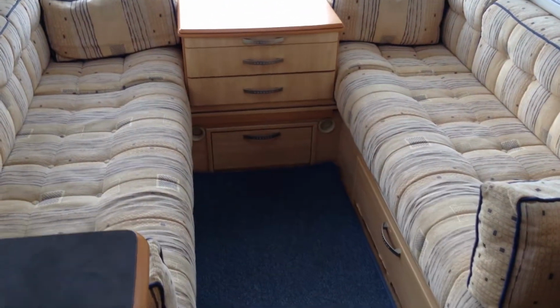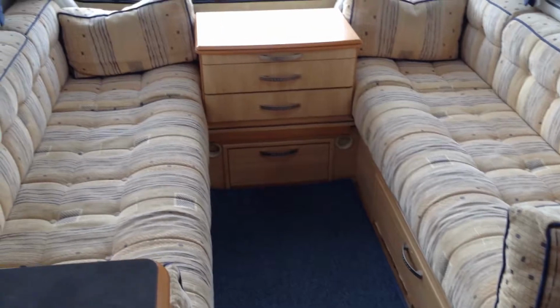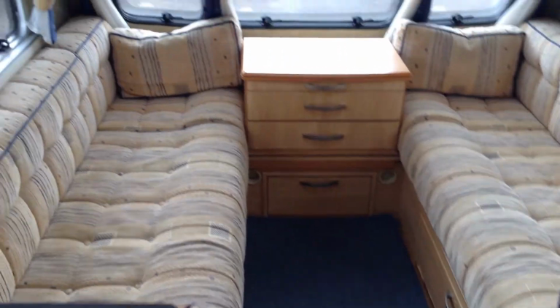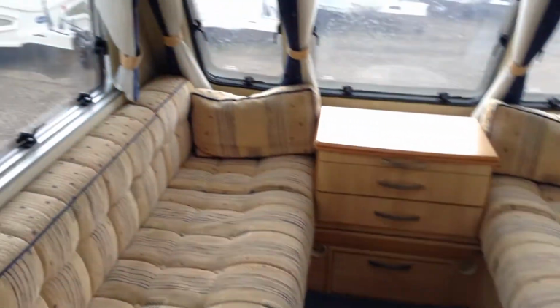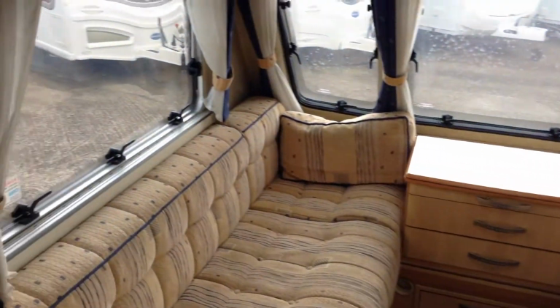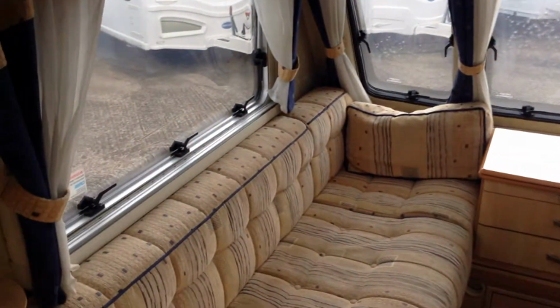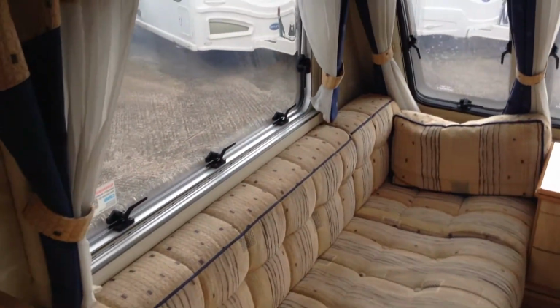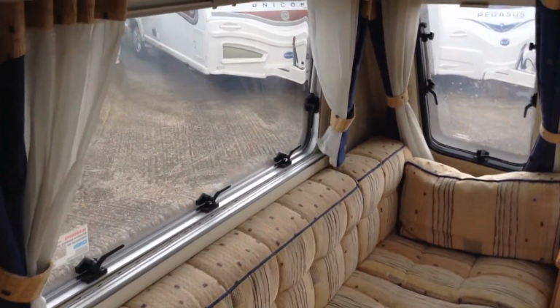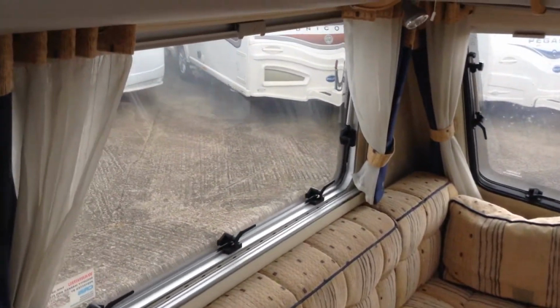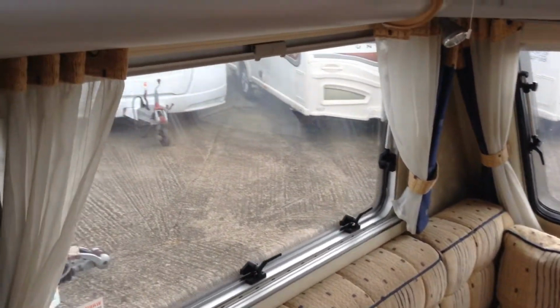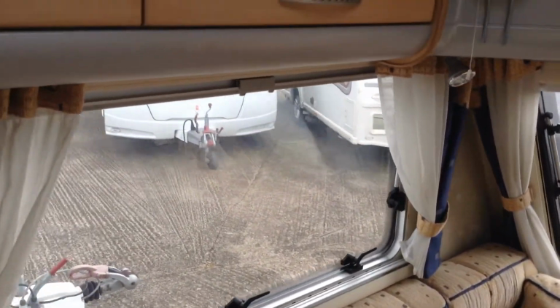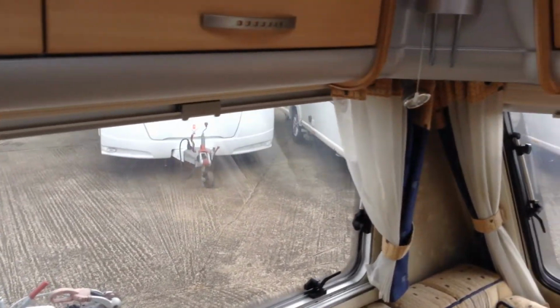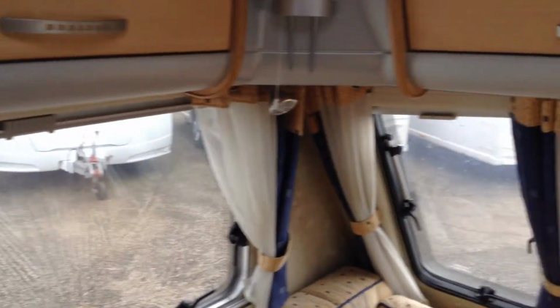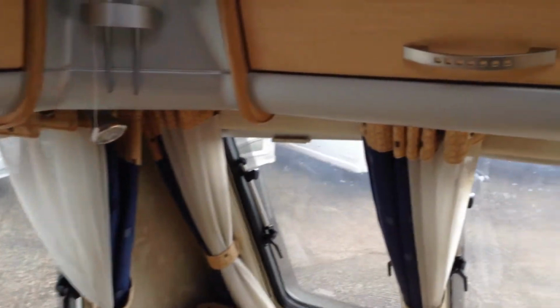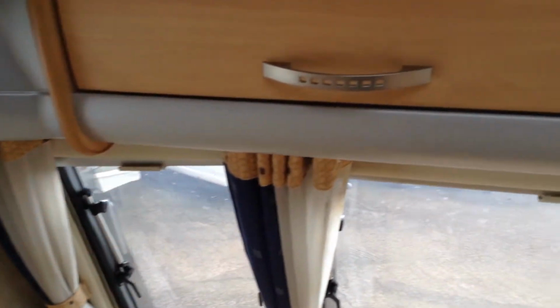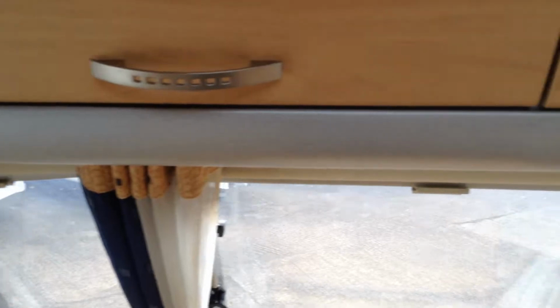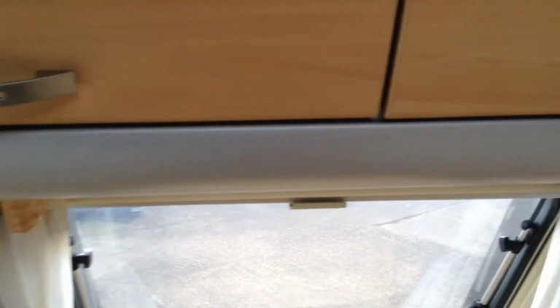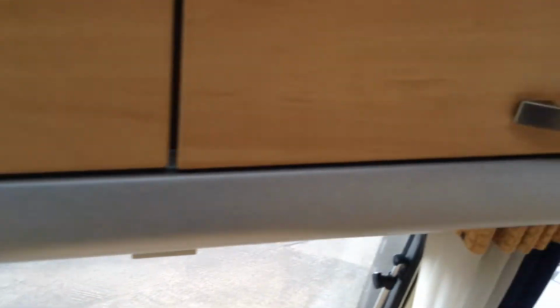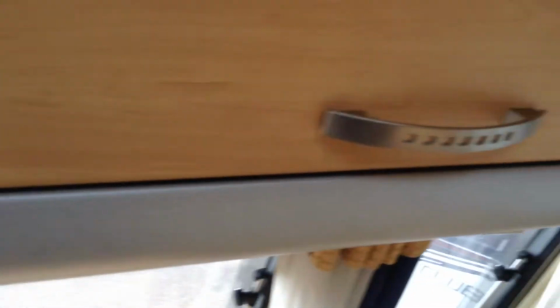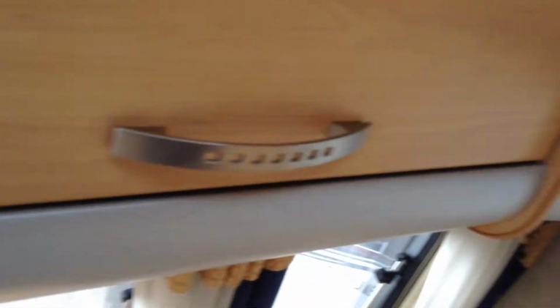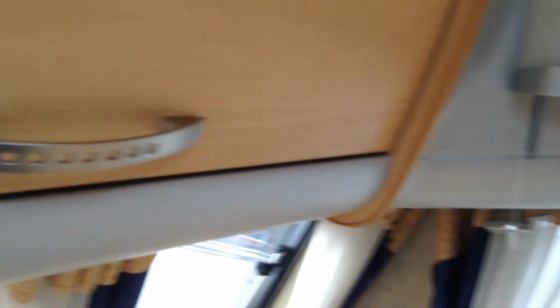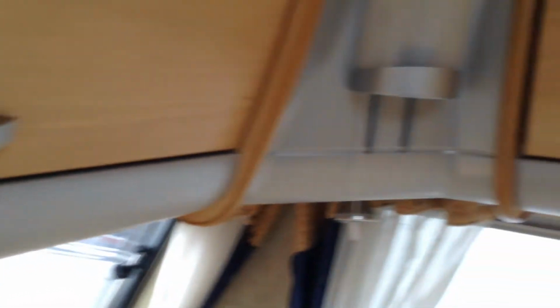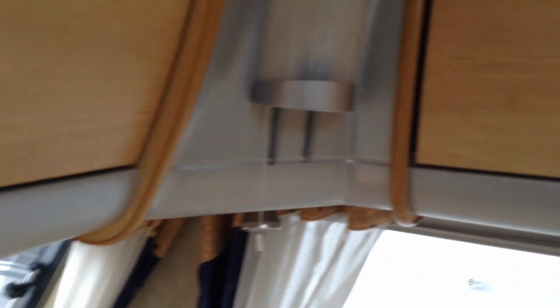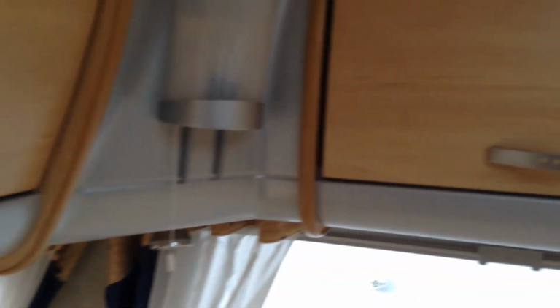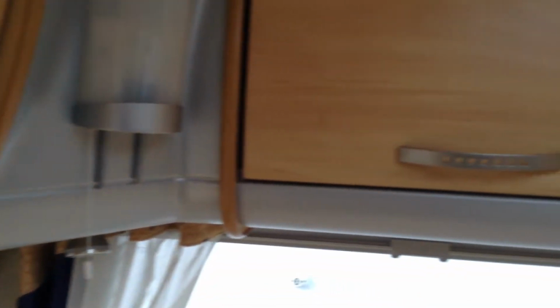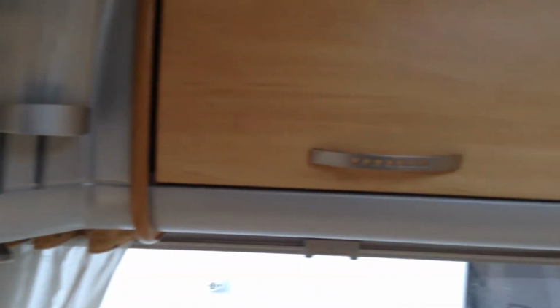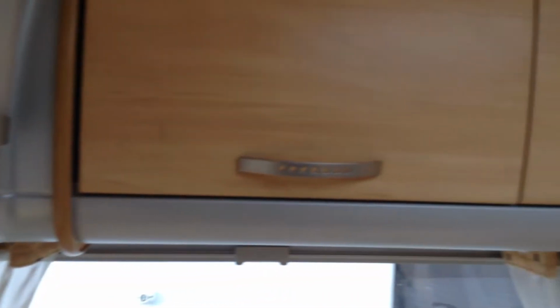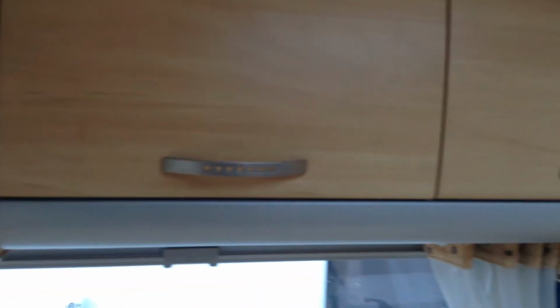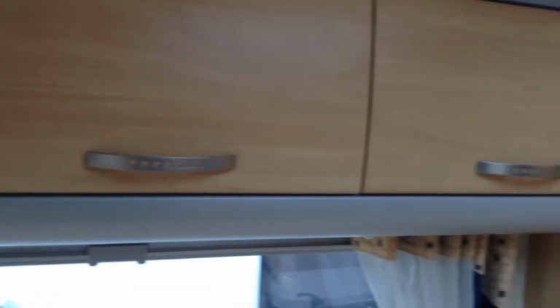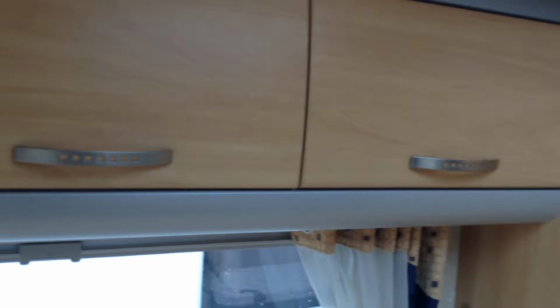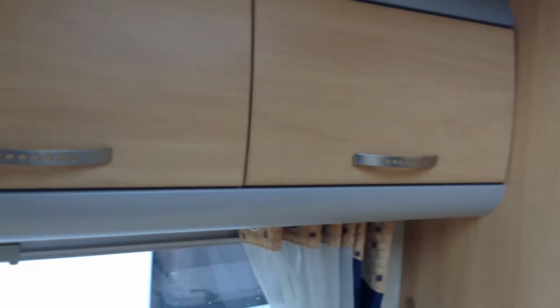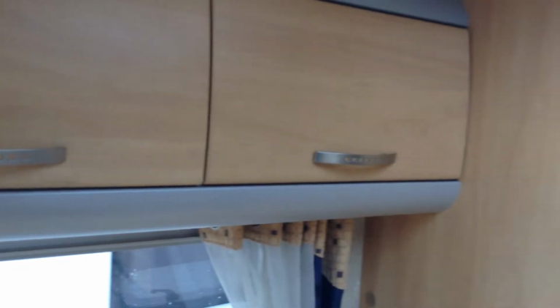Chest of drawers, always useful for drinks, coffee, tea, newspapers, books, games, etc. It's got gas electric blow heating and gas electric hot water.